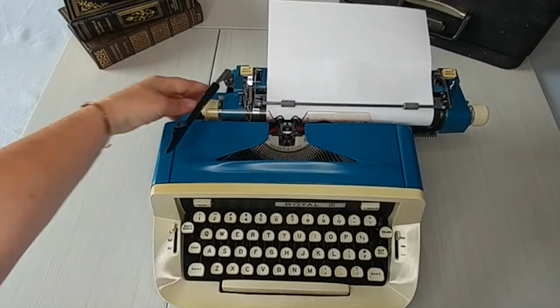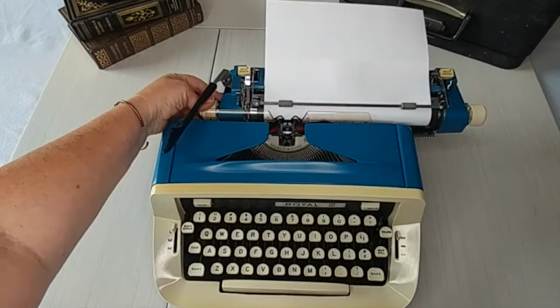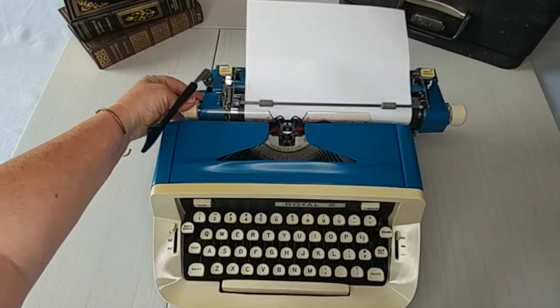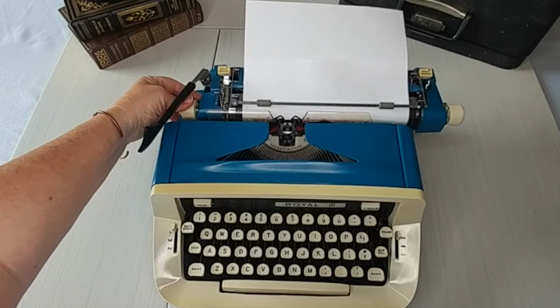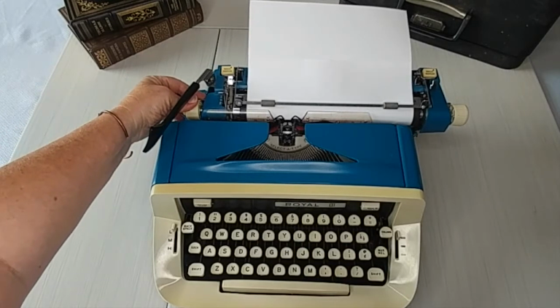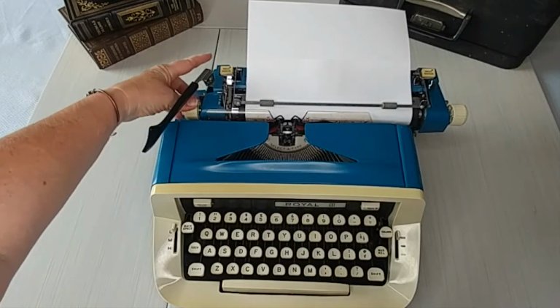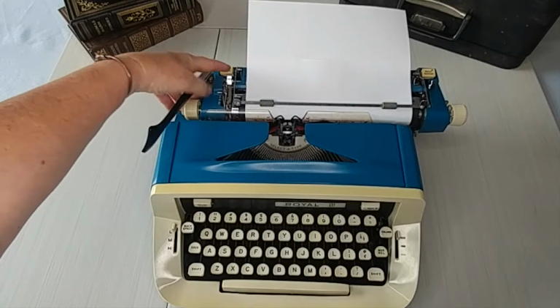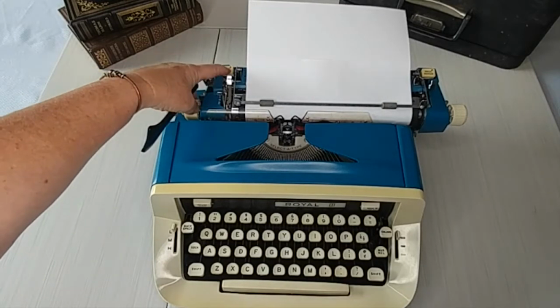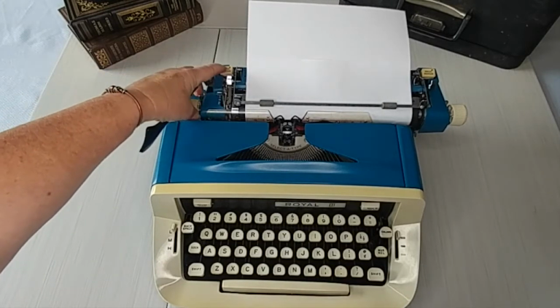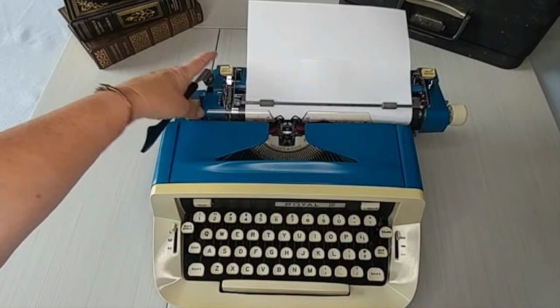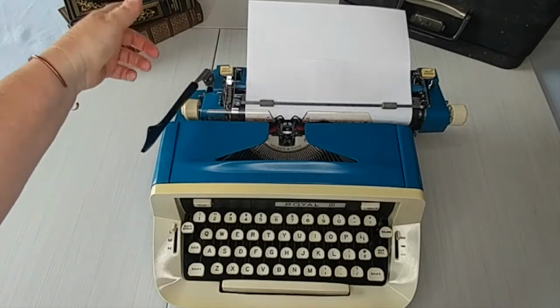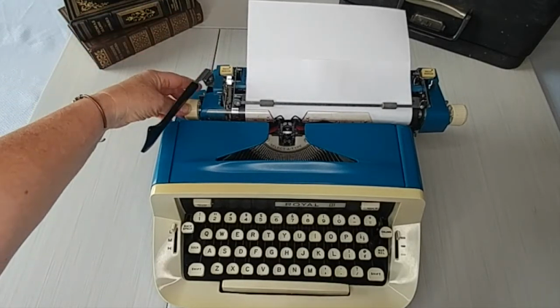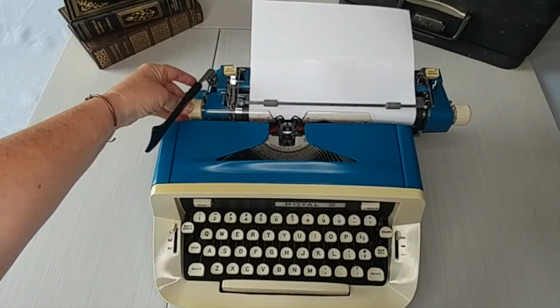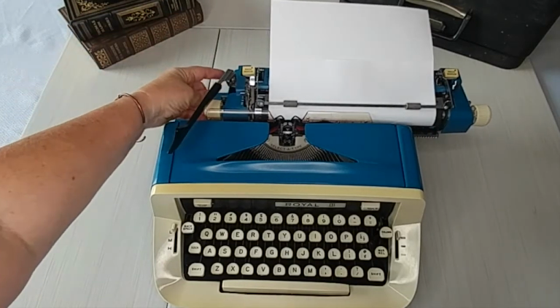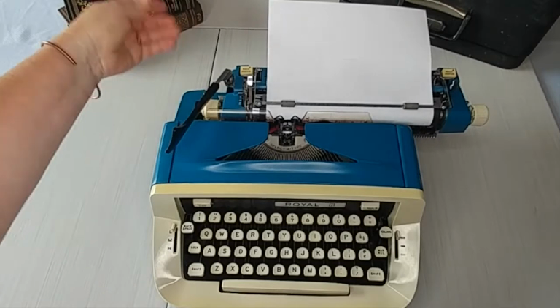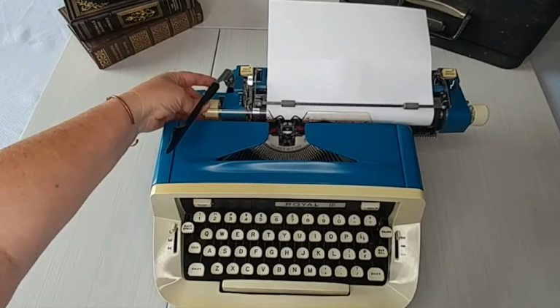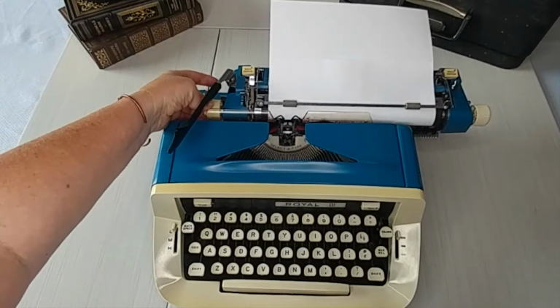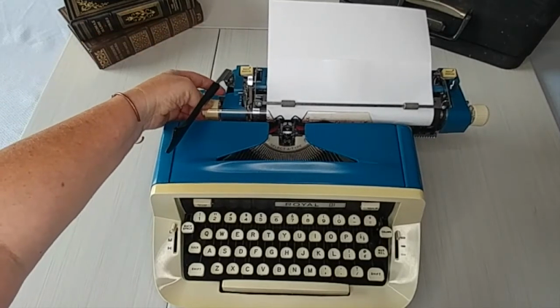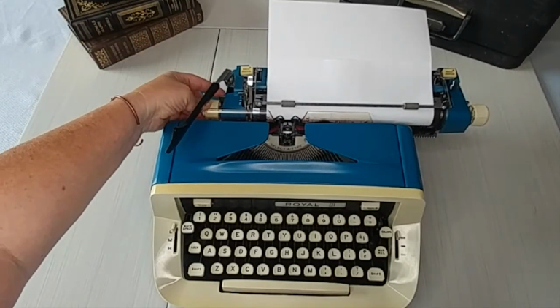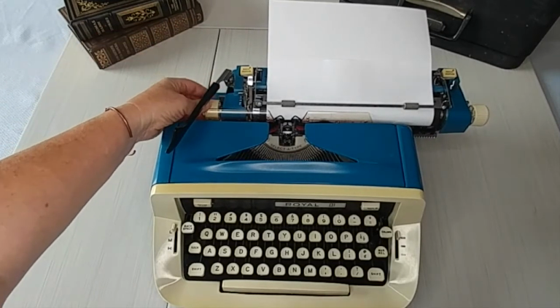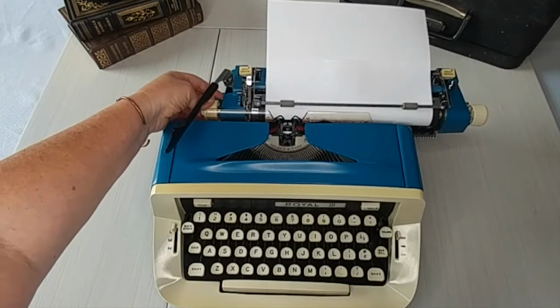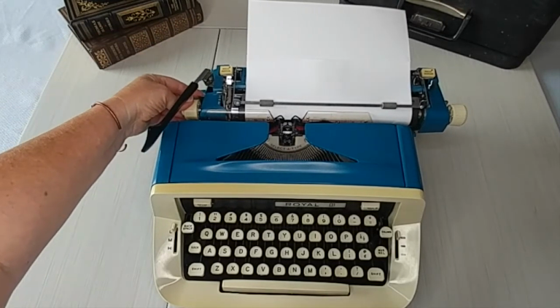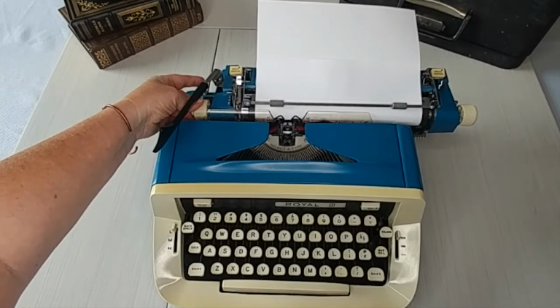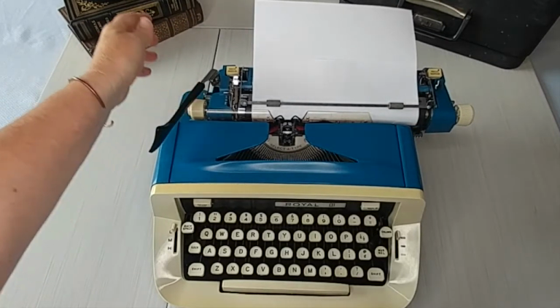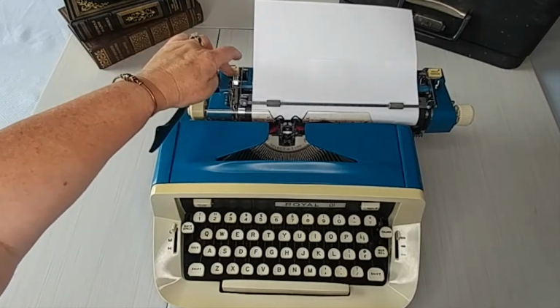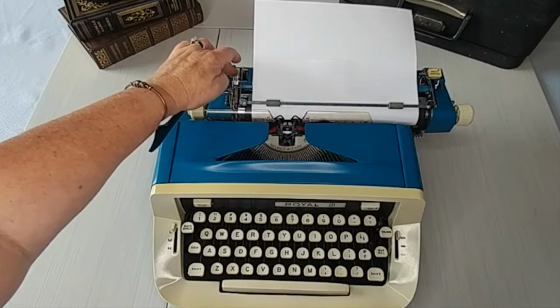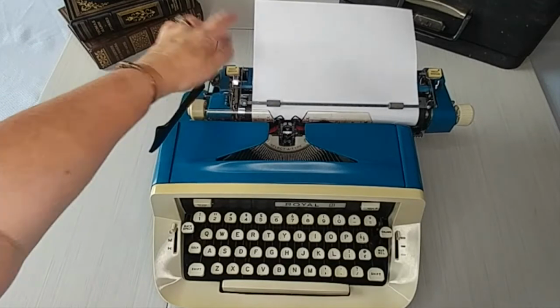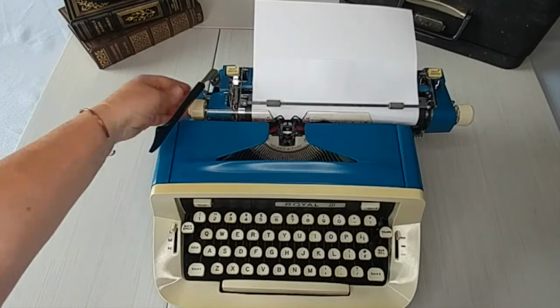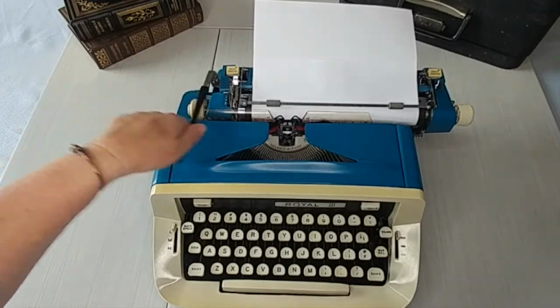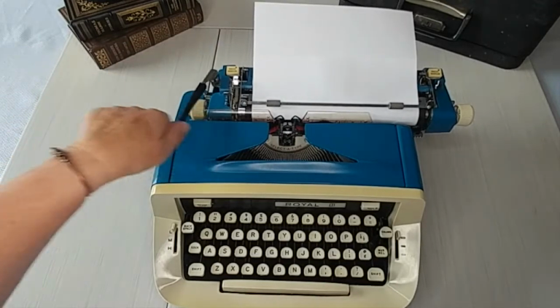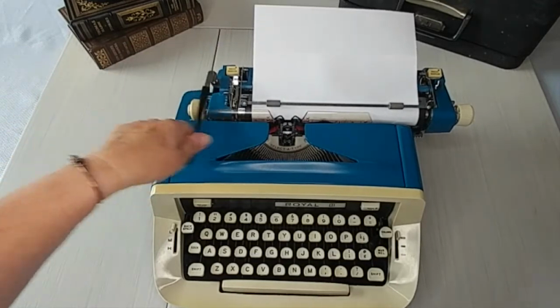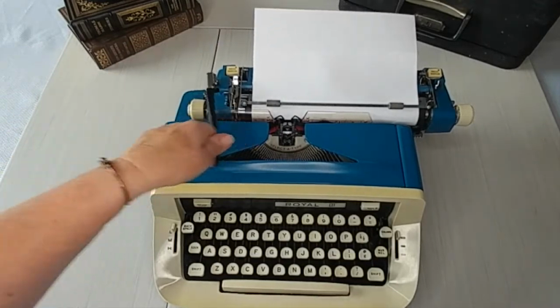So let's say we want to put the margin here. That's the other thing you can do — you can move the carriage to where you want it, and then just hit magic margin. That'll set it. So now the new margin is there.